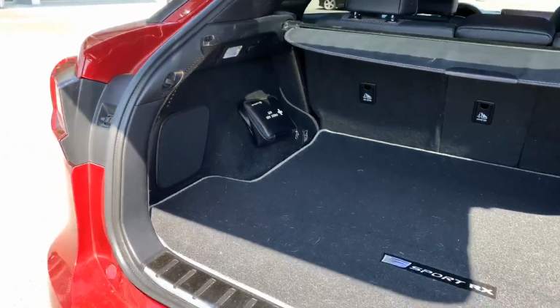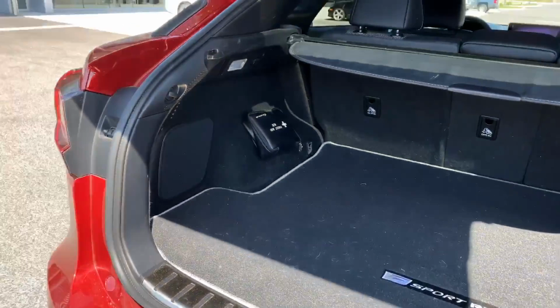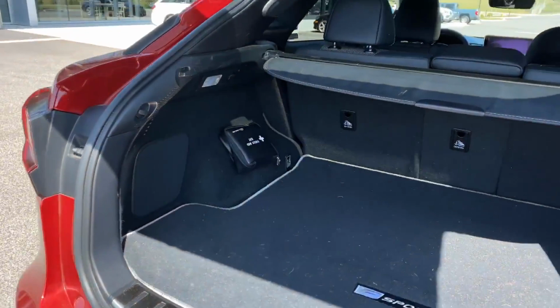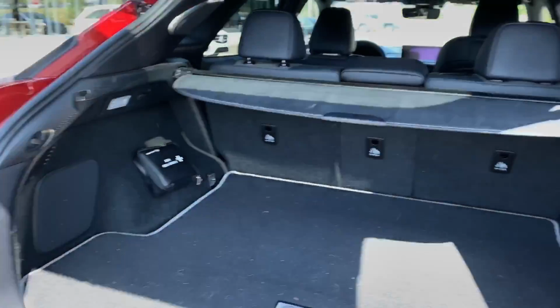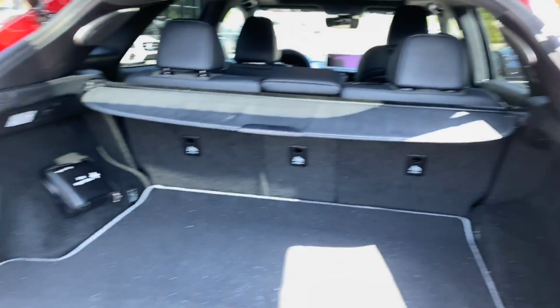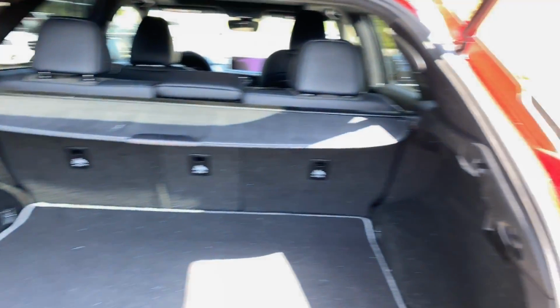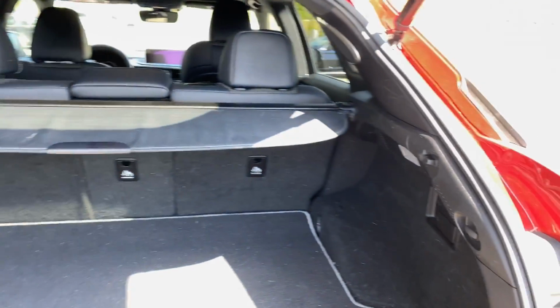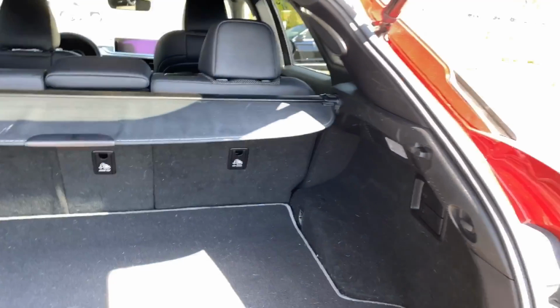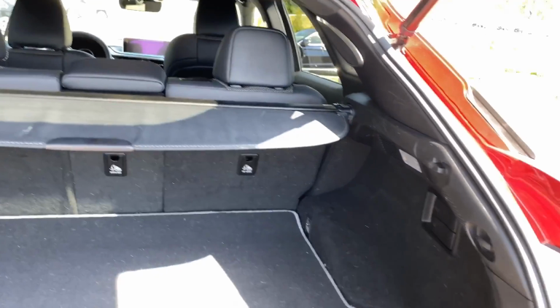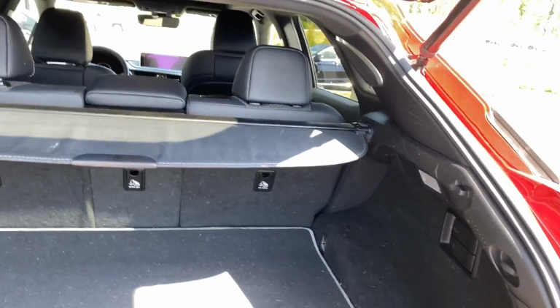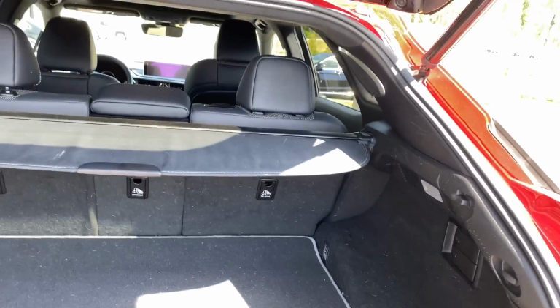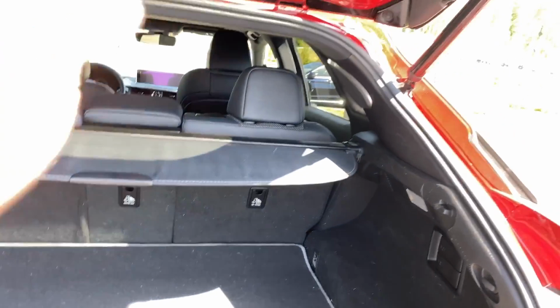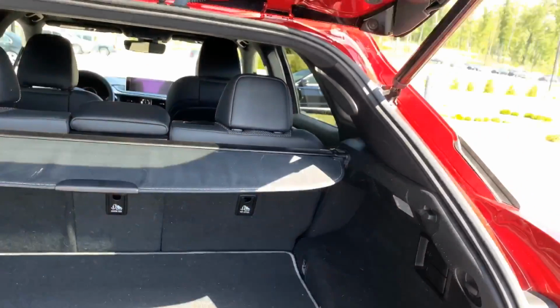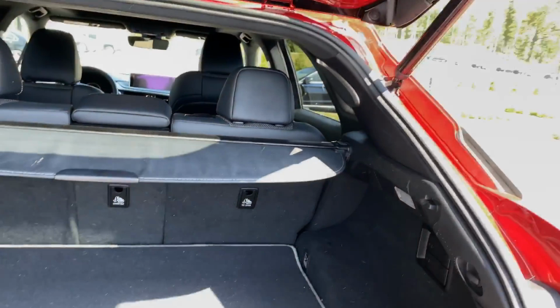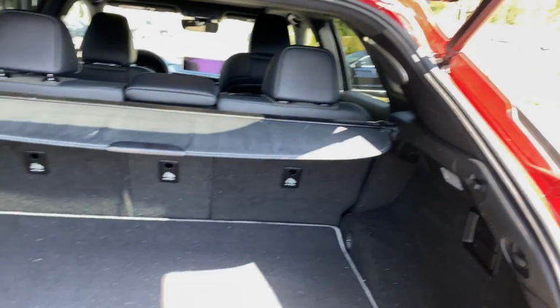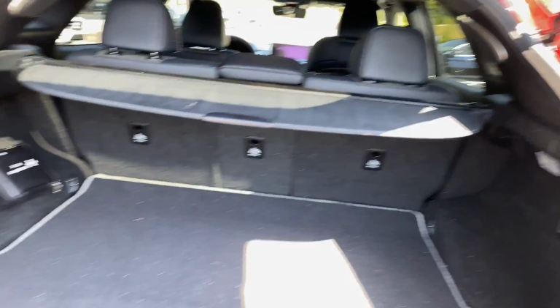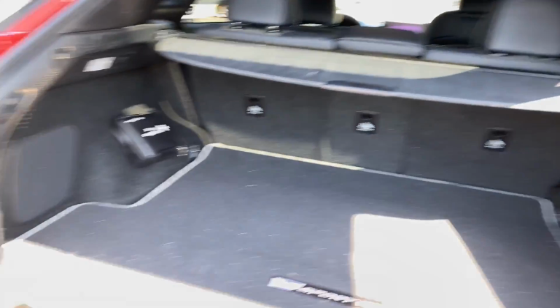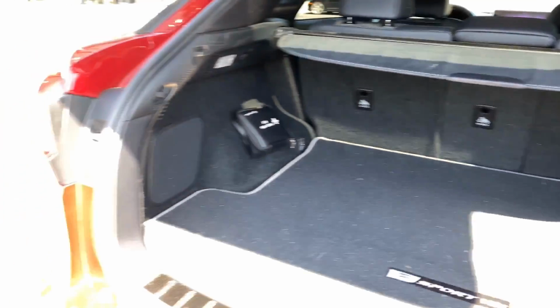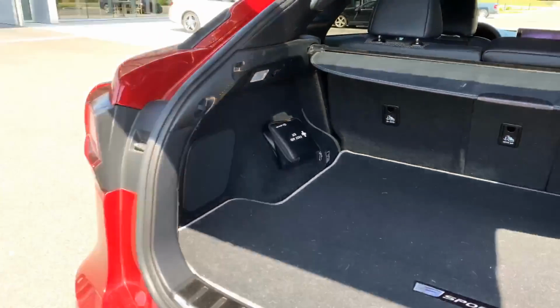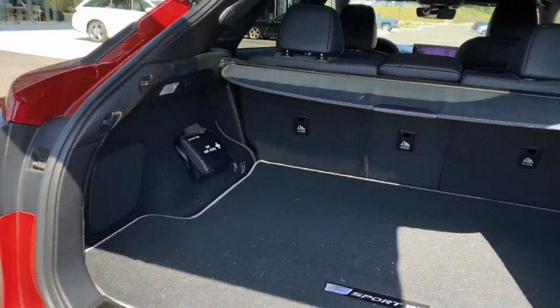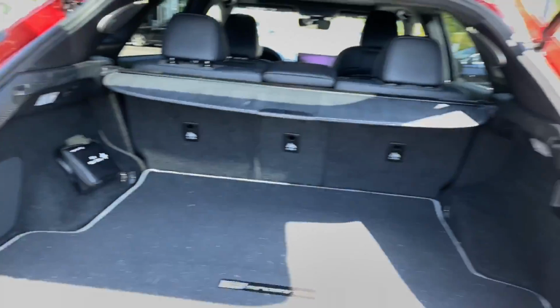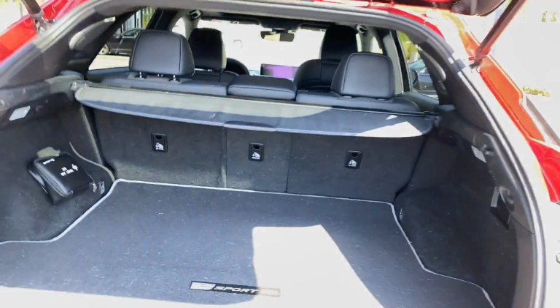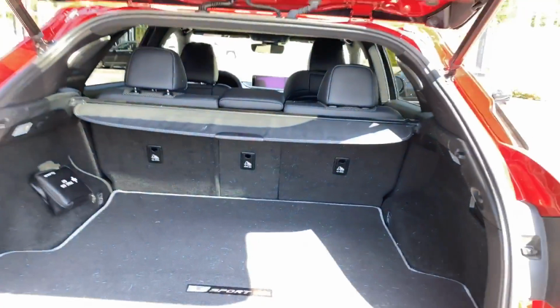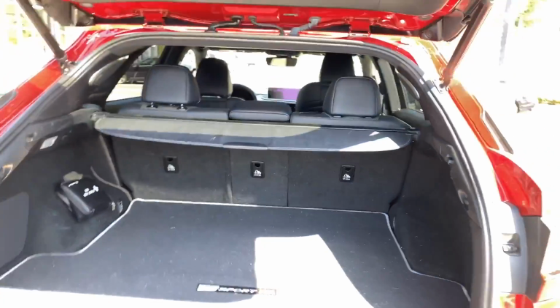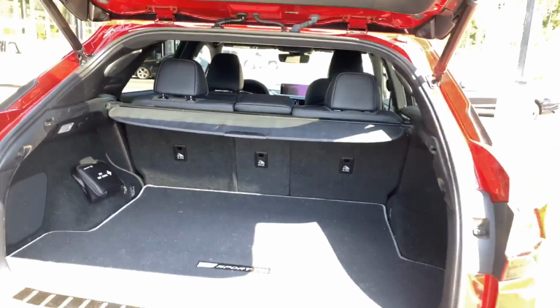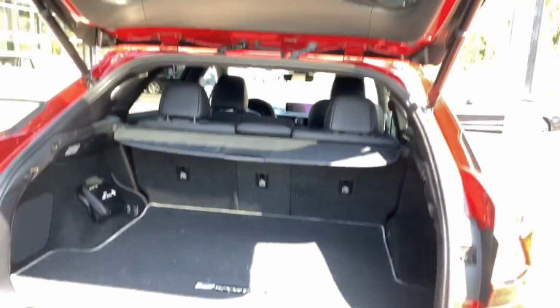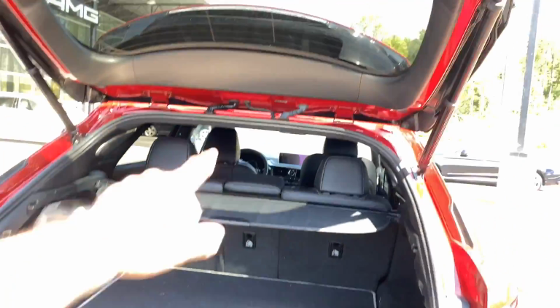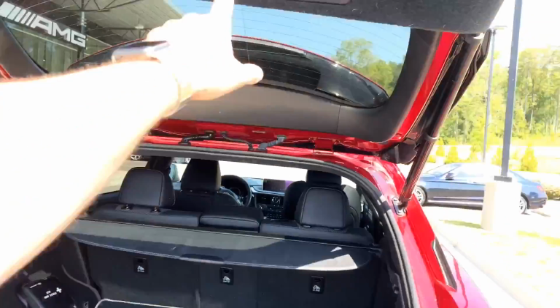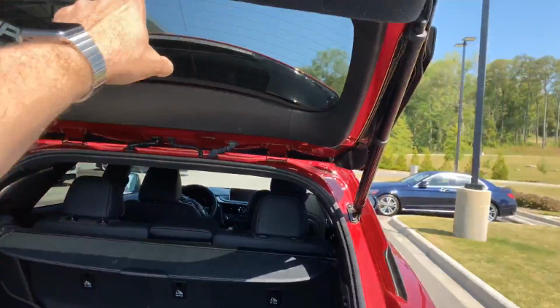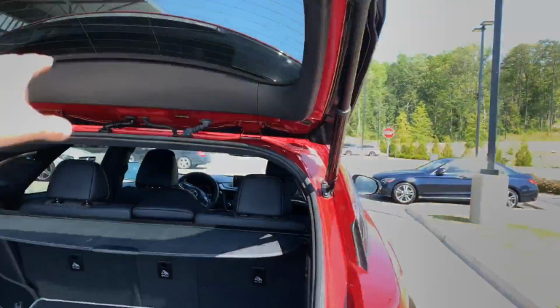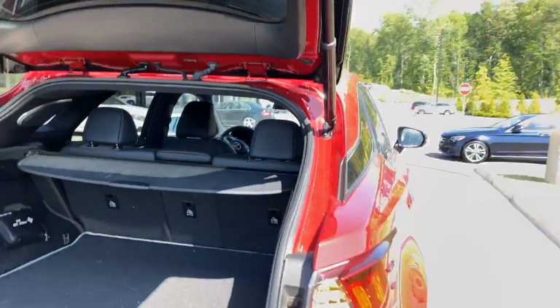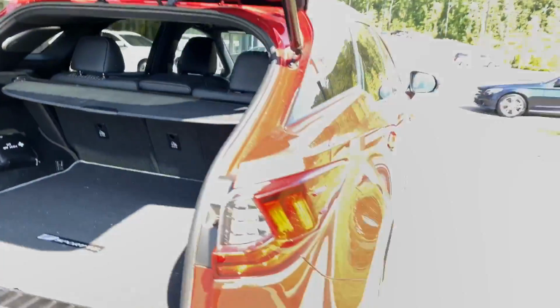The second row of seats will fold down in a 40-20-40 split. There's tons of cargo room right back here, and of course everything's power.